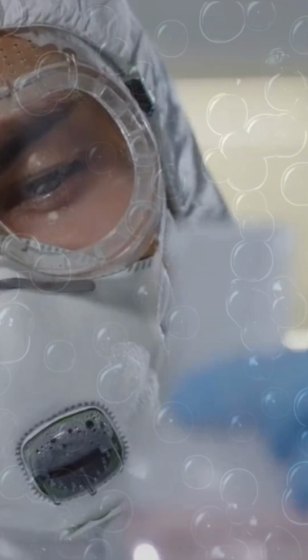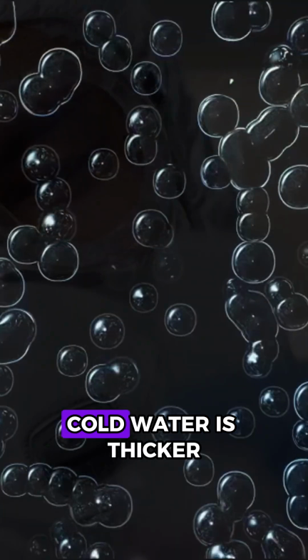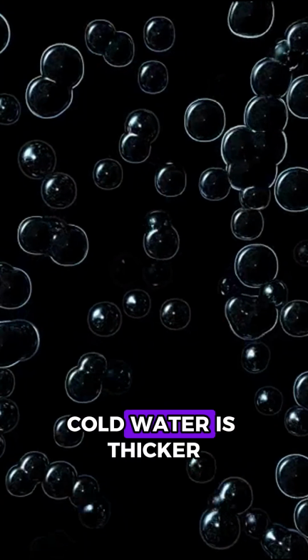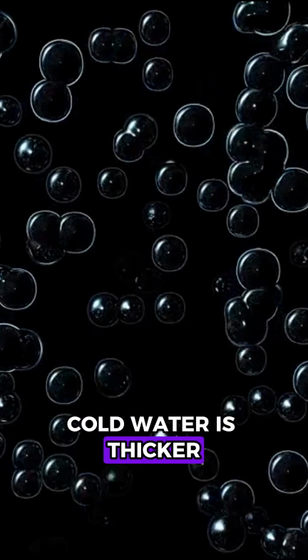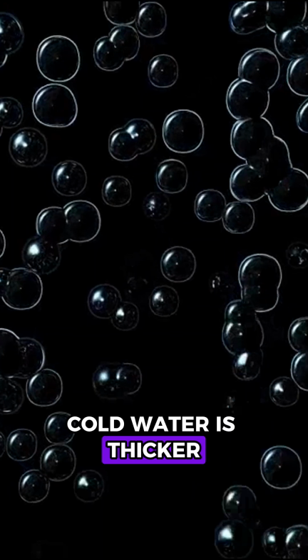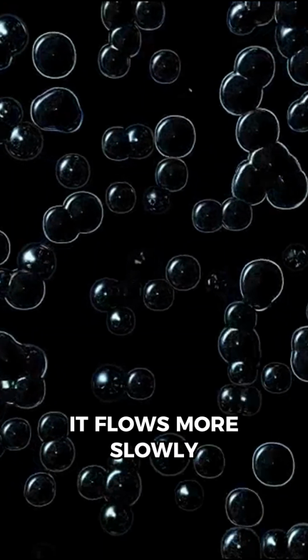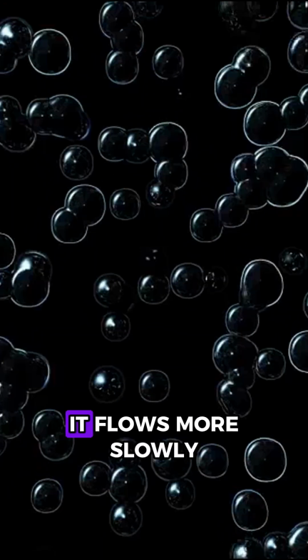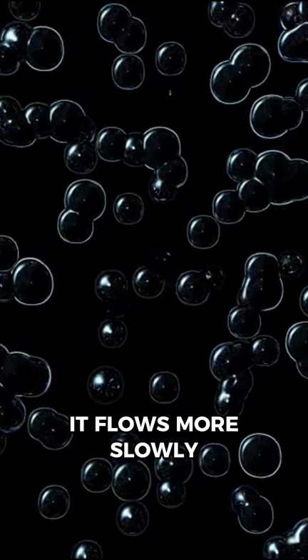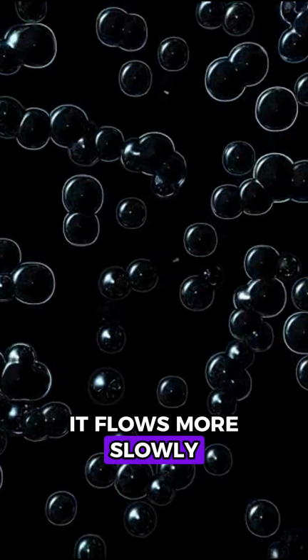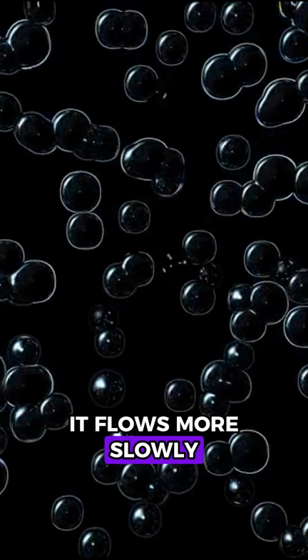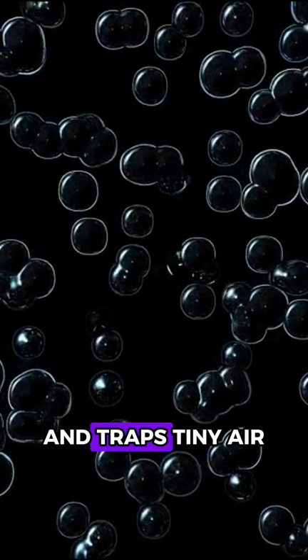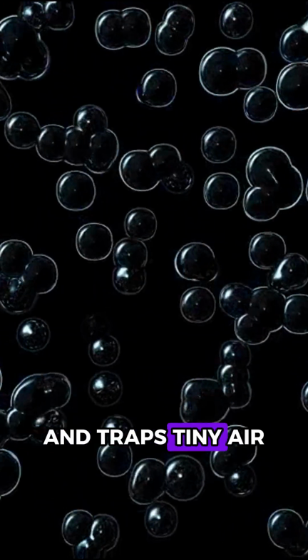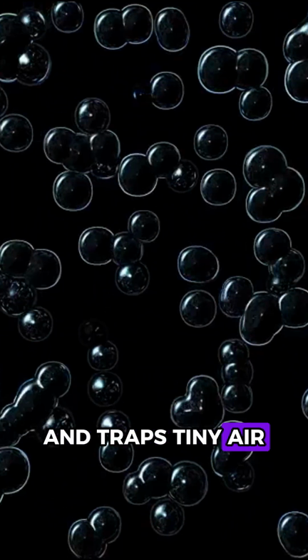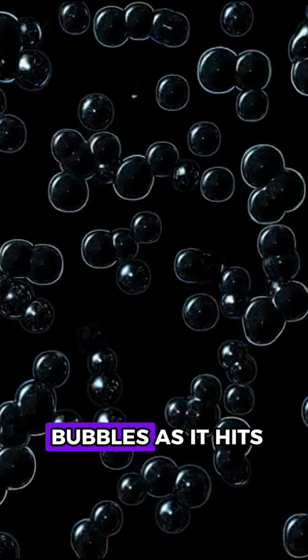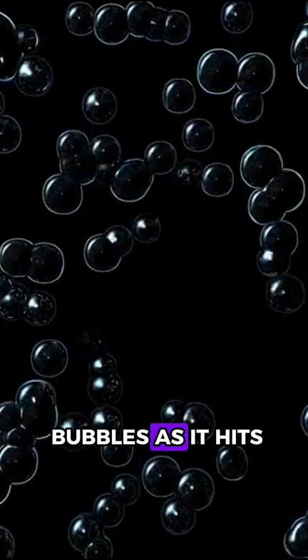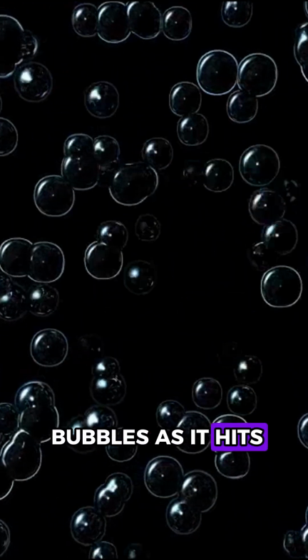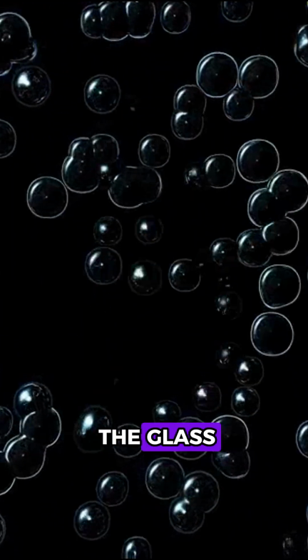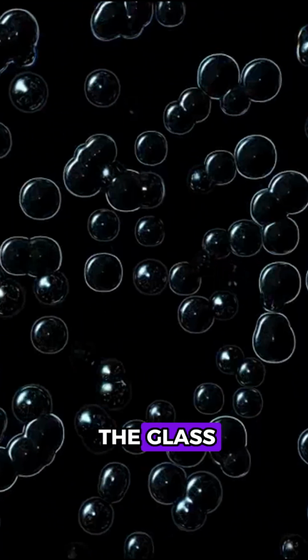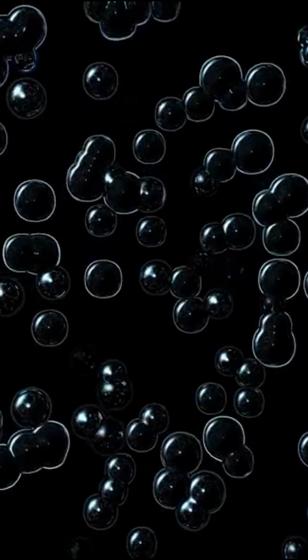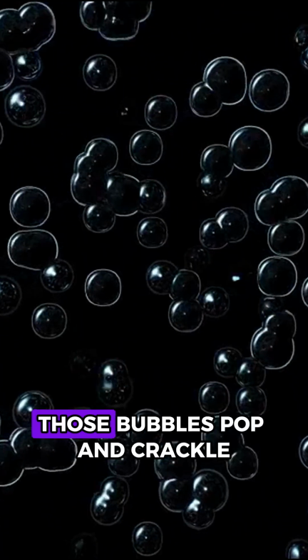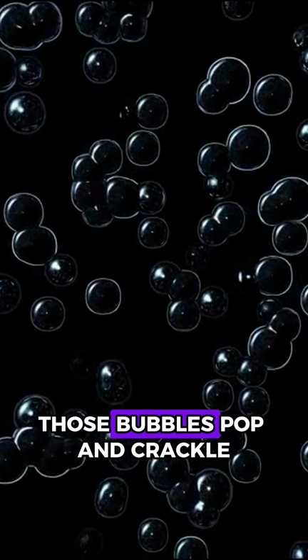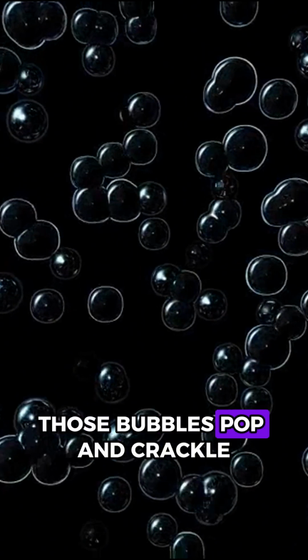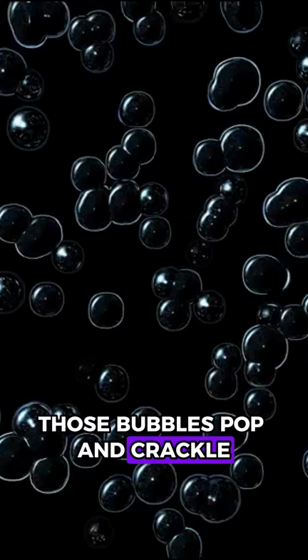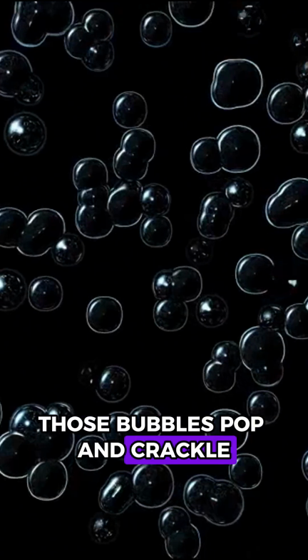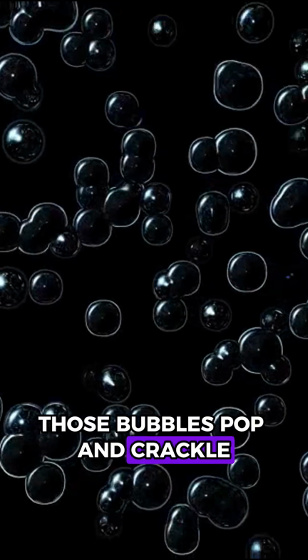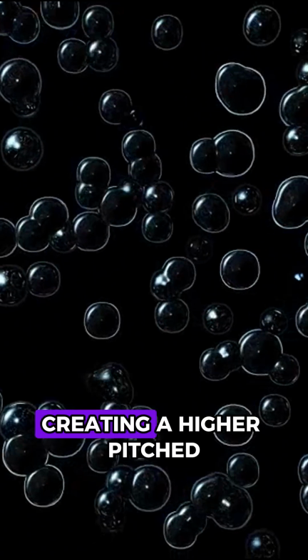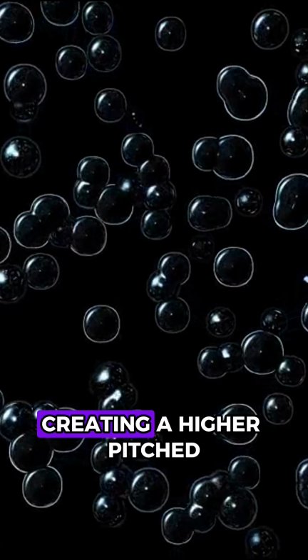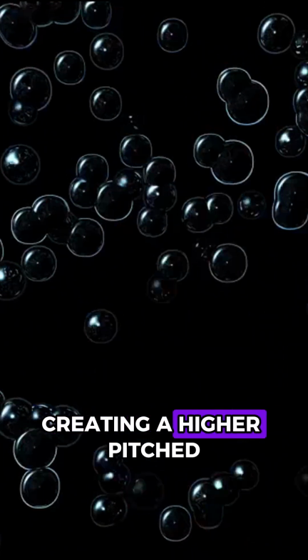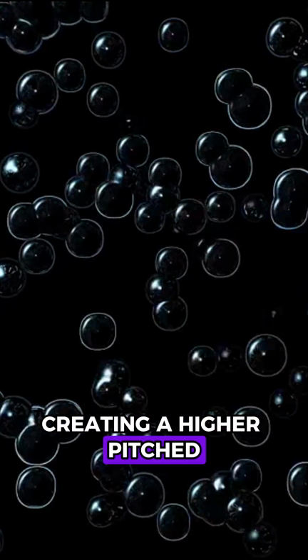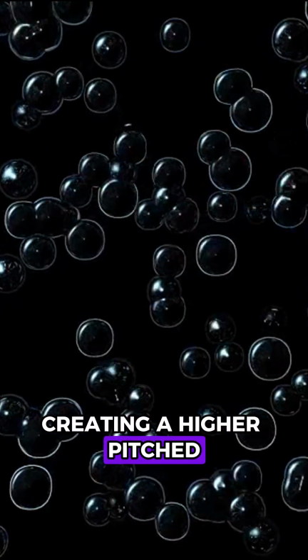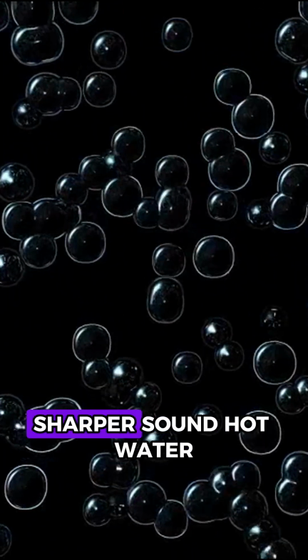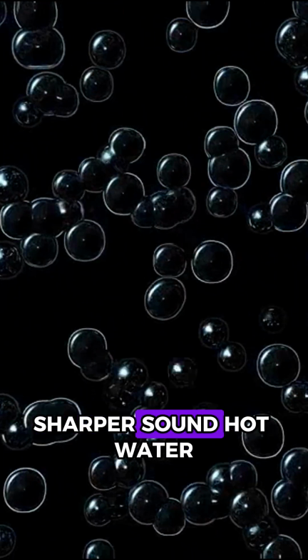Cold water is thicker. It flows more slowly and traps tiny air bubbles as it hits the glass. Those bubbles pop and crackle, creating a higher-pitched, sharper sound.